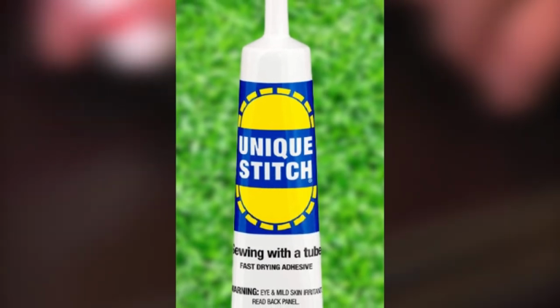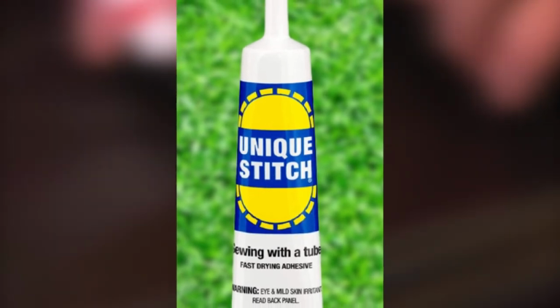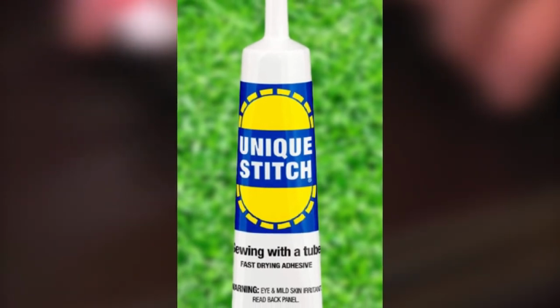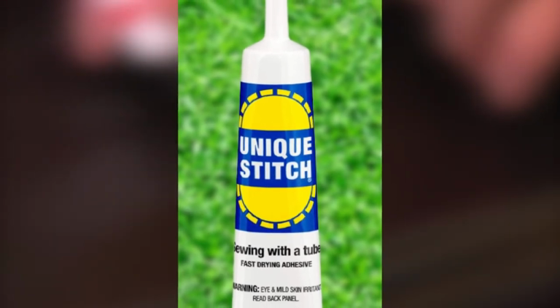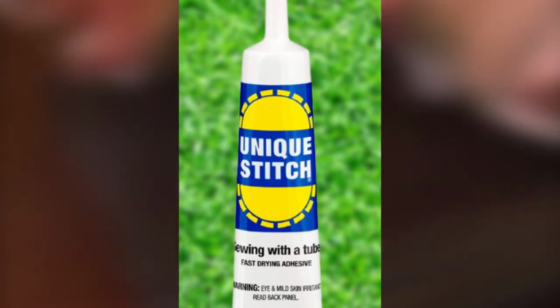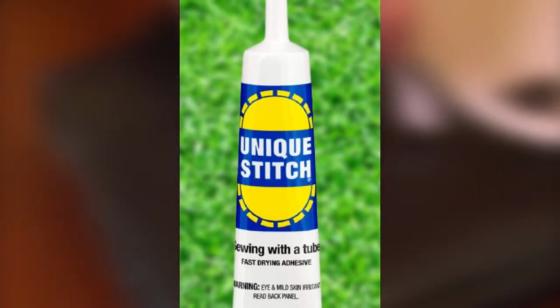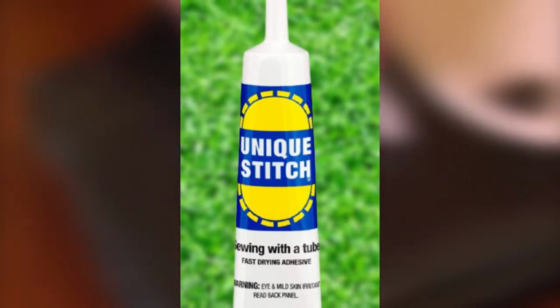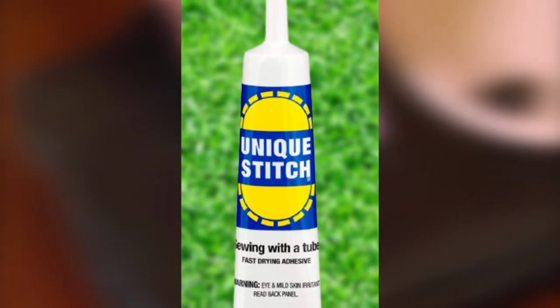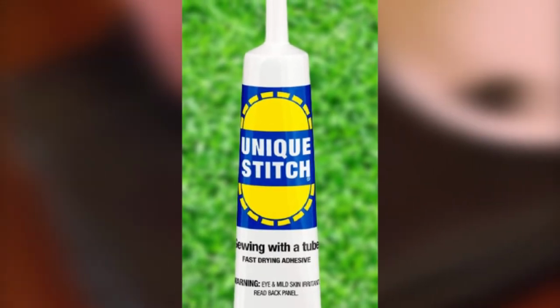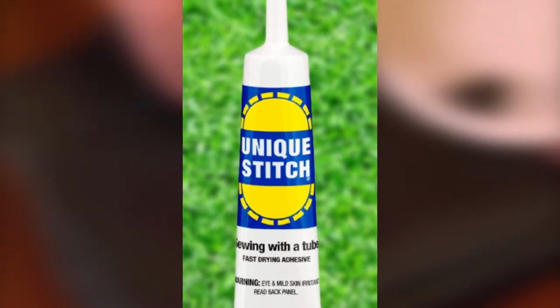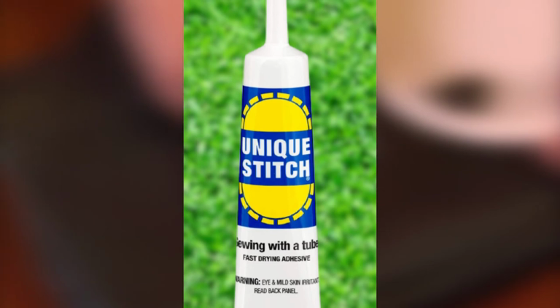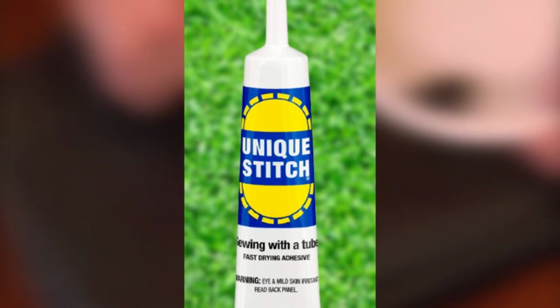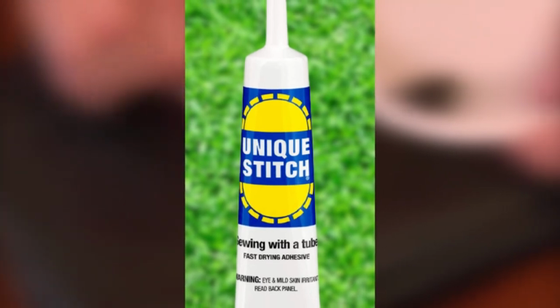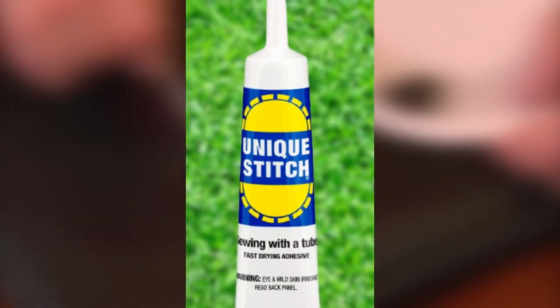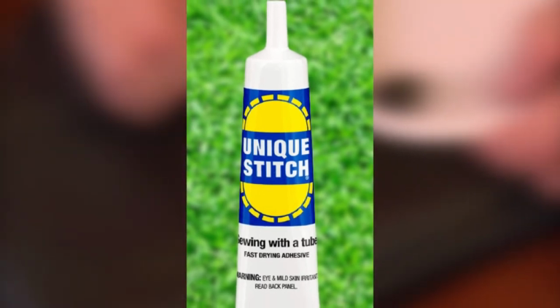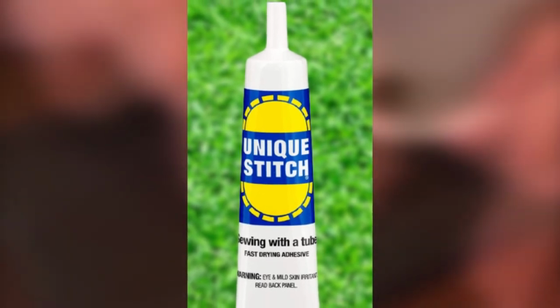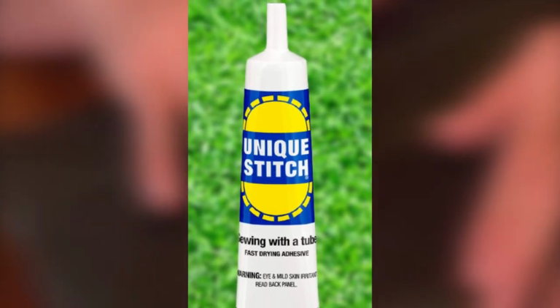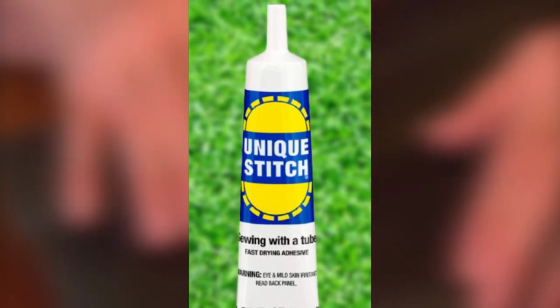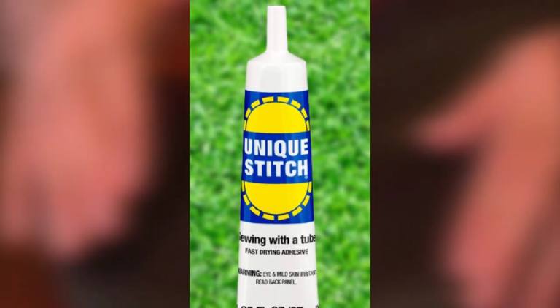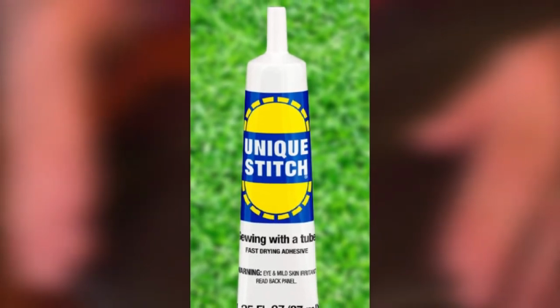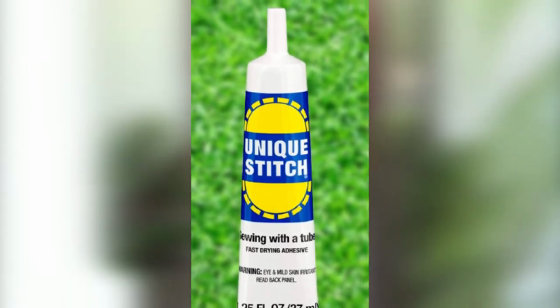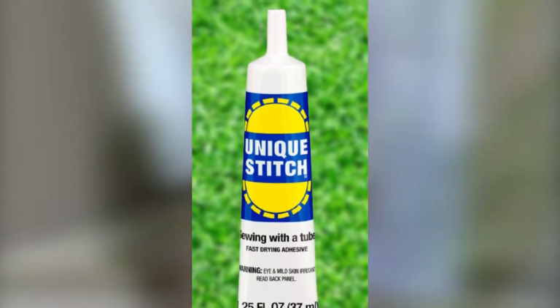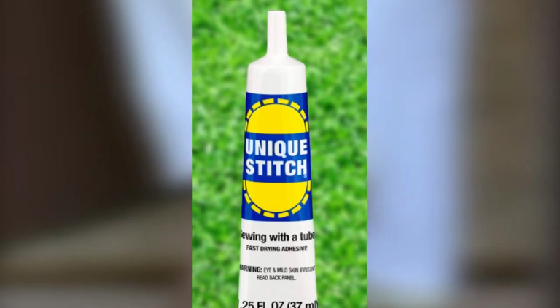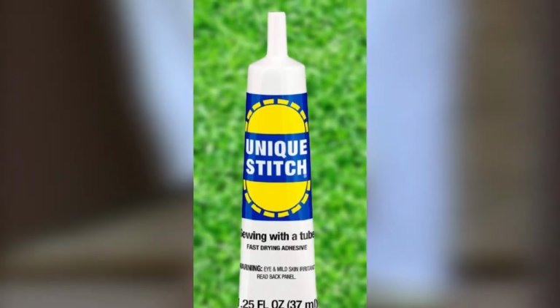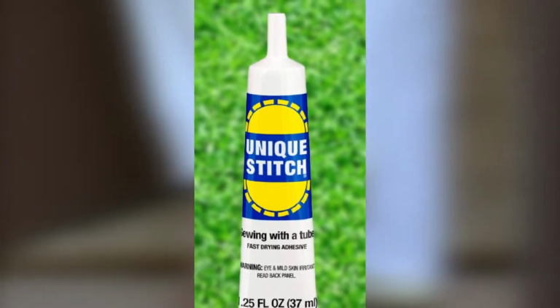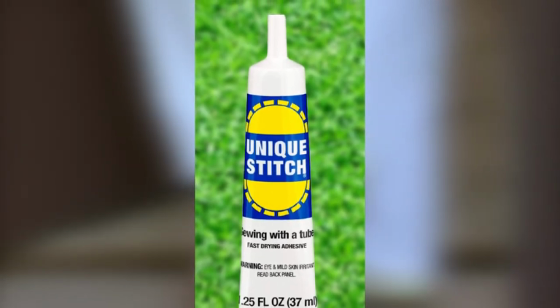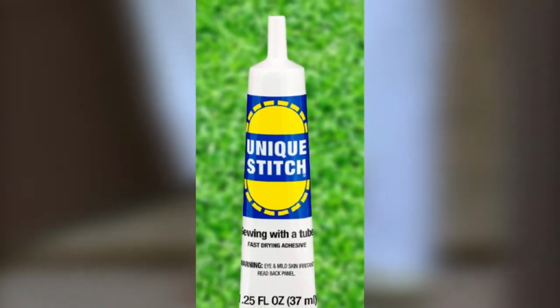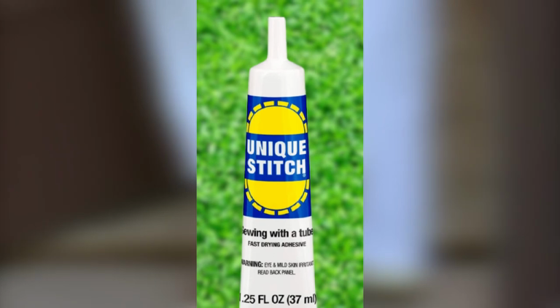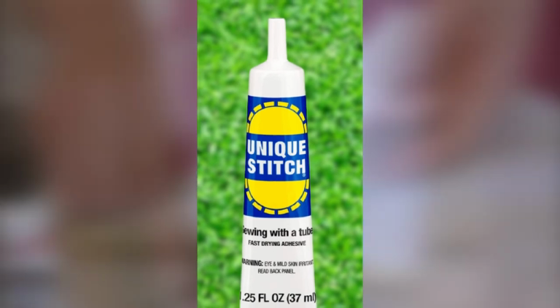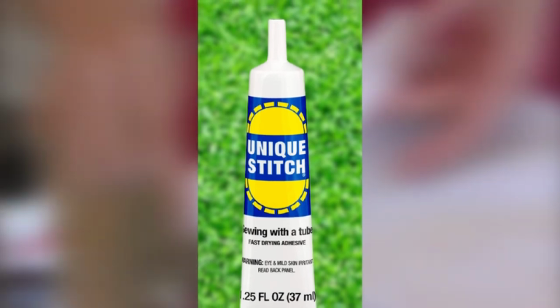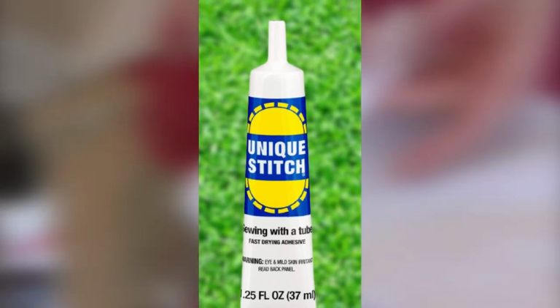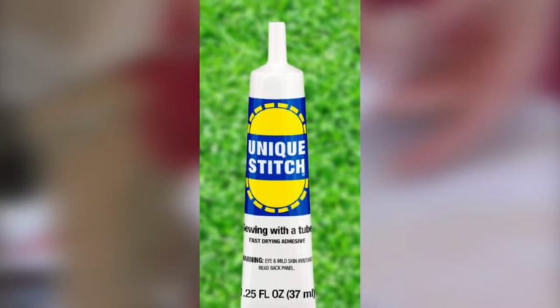This Dritz Home 44153 Unique Stitch Liquid Adhesive has 71% five-star reviews on Amazon, so if you want, you can check it out.